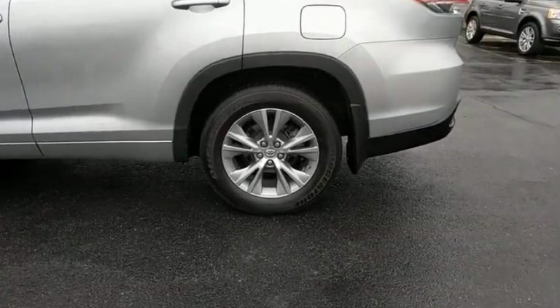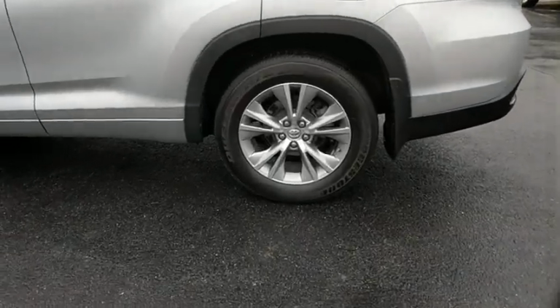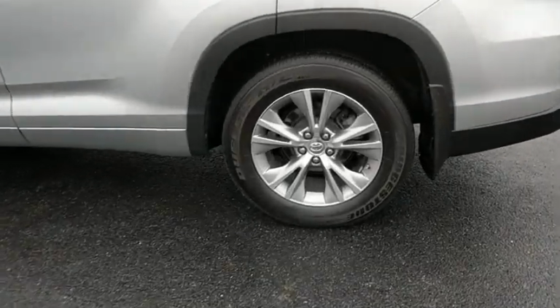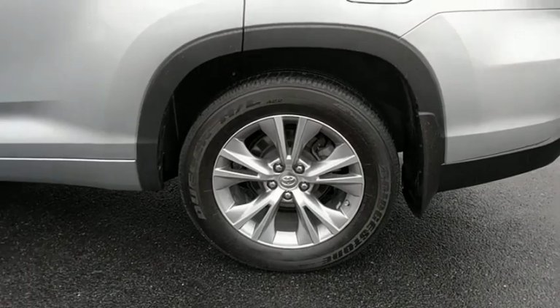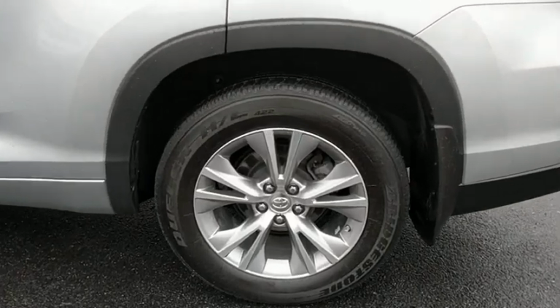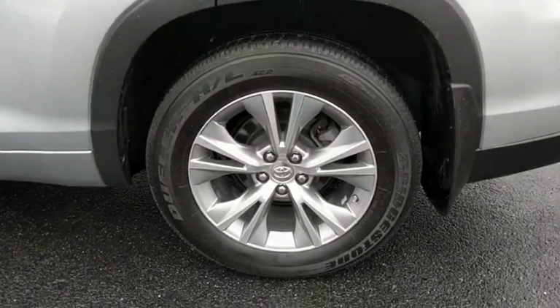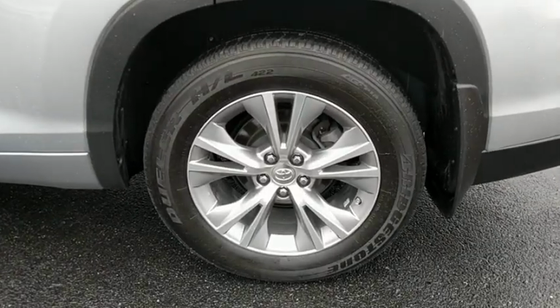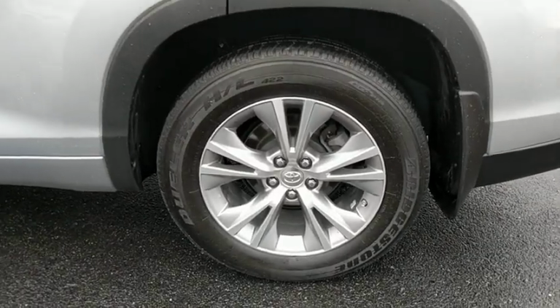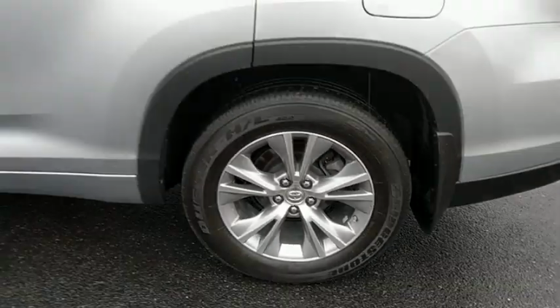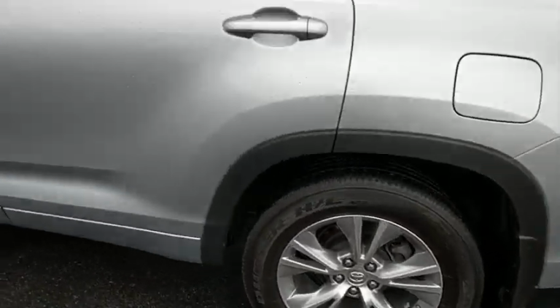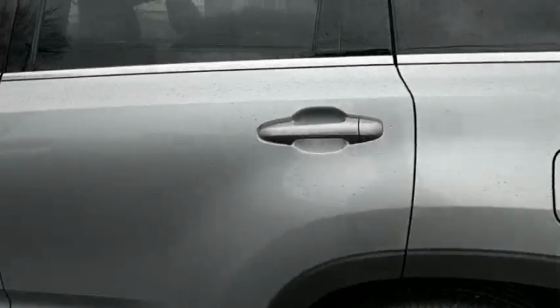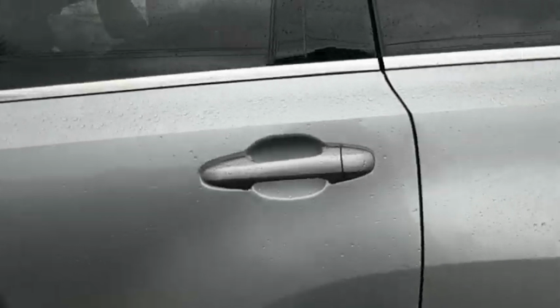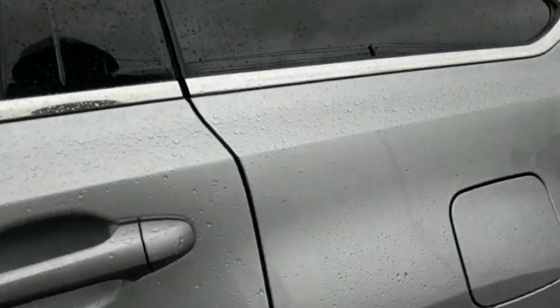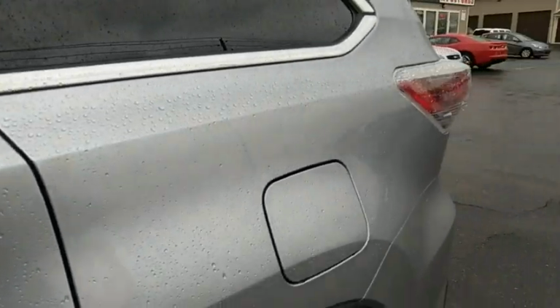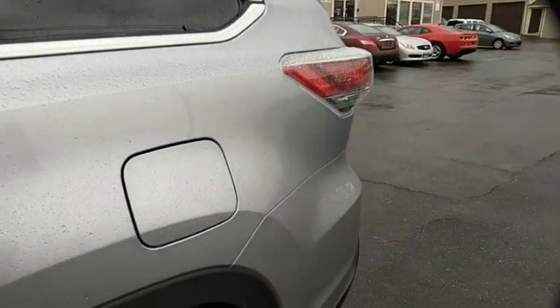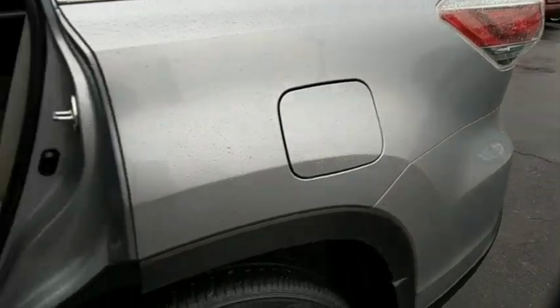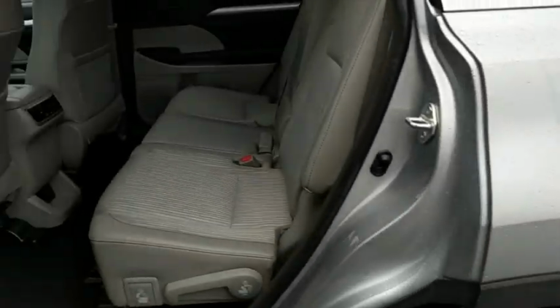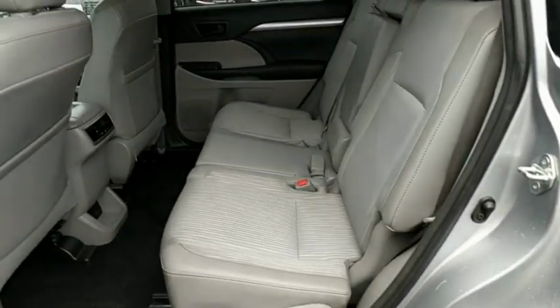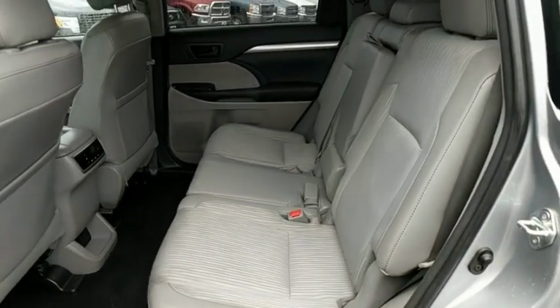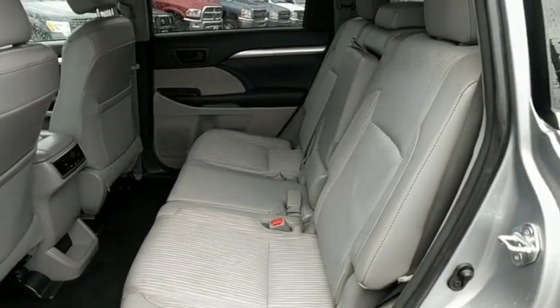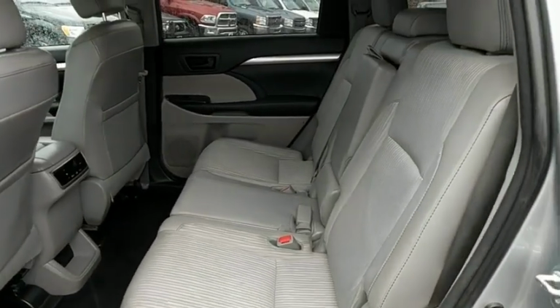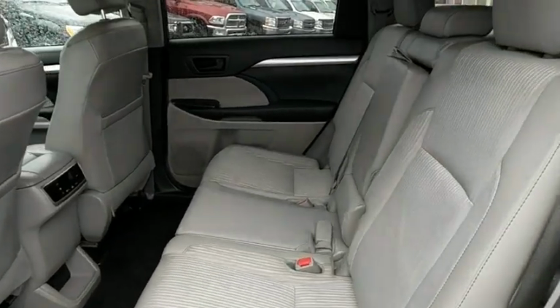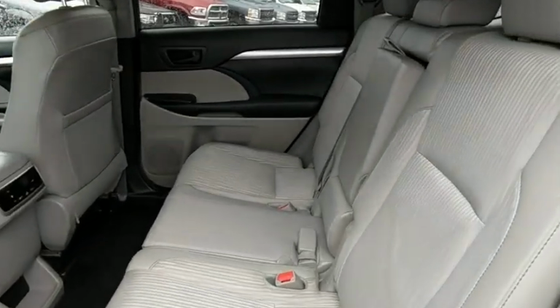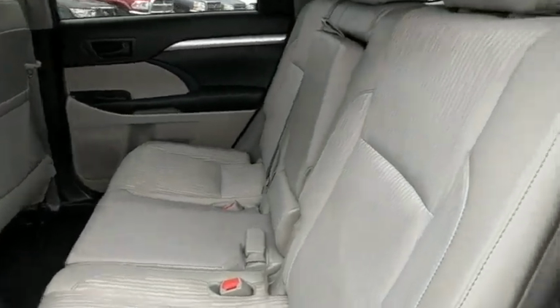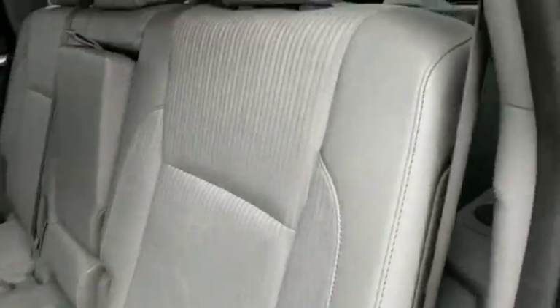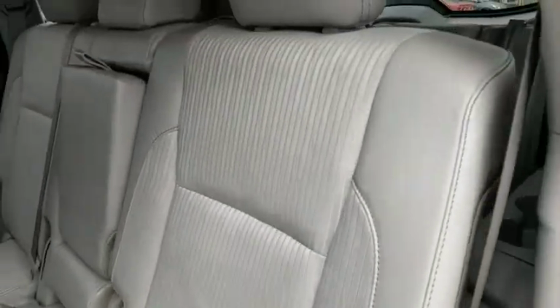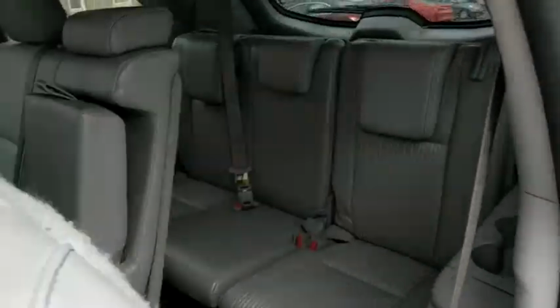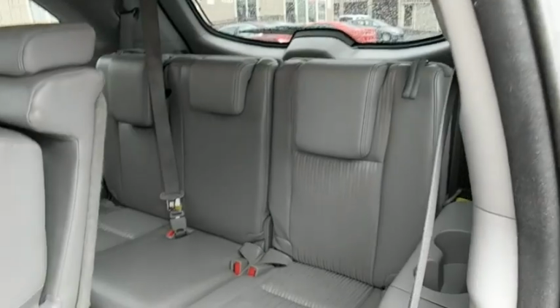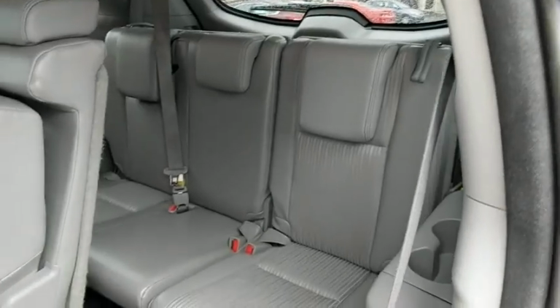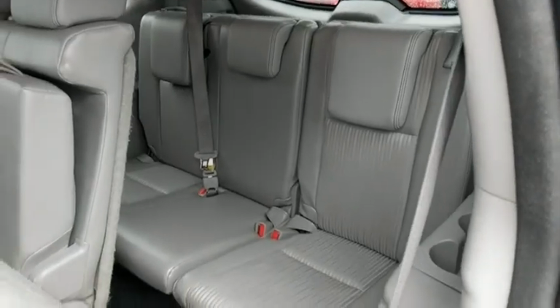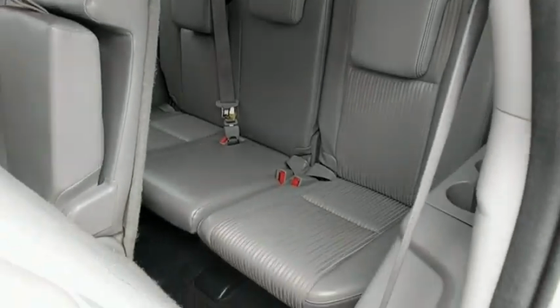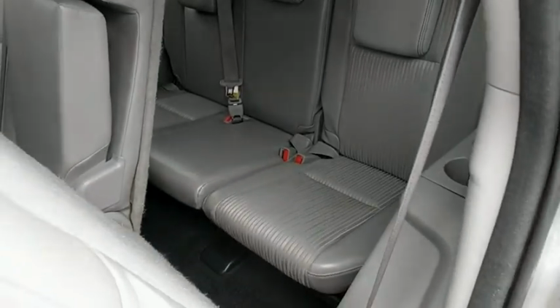Rear window defroster, power windows, electronic stability control, trip computer, brake assist, tachometer, remote keyless entry, overhead console, panic alarm, driver vanity mirror, front reading lamps, tilt steering wheel, rear window wiper.